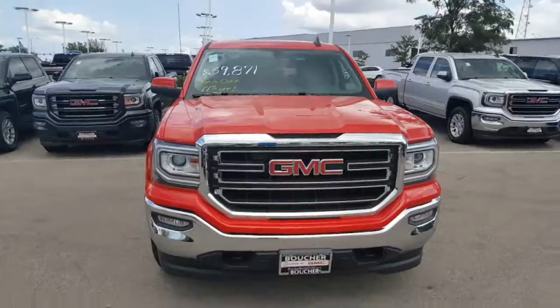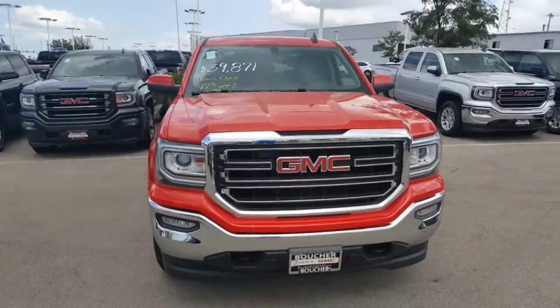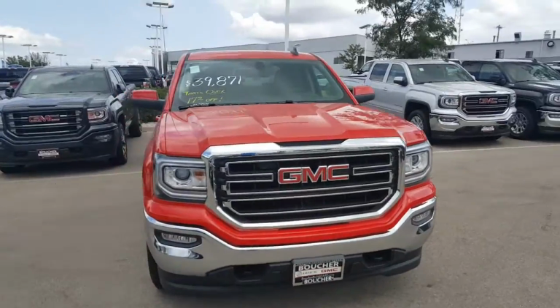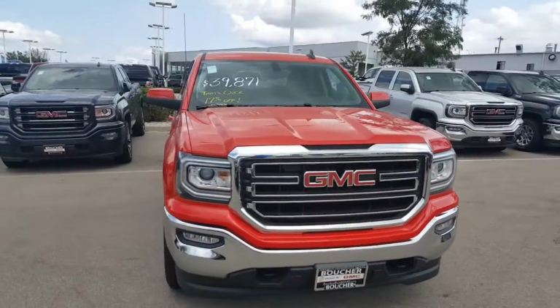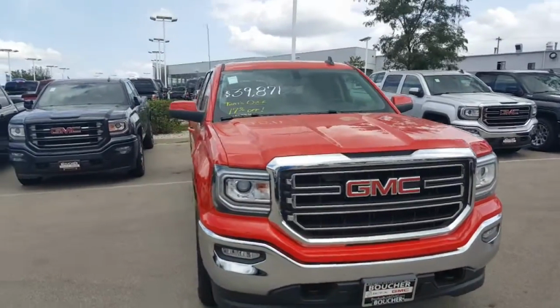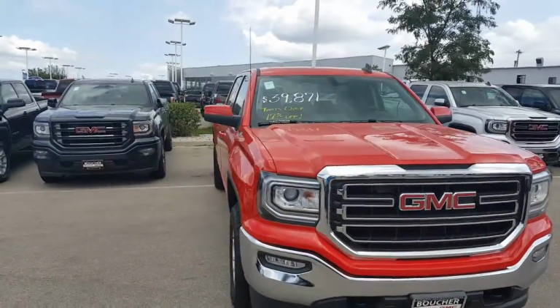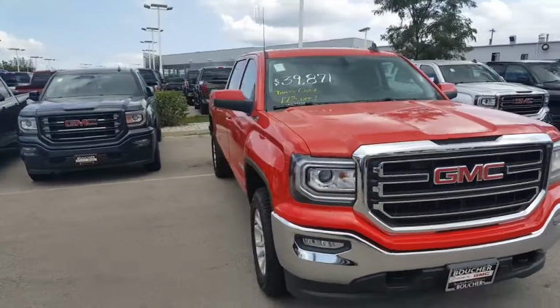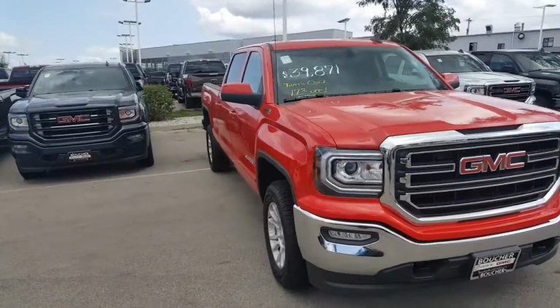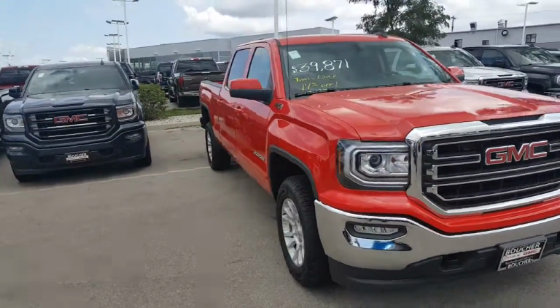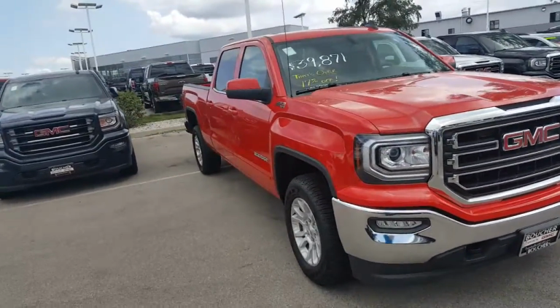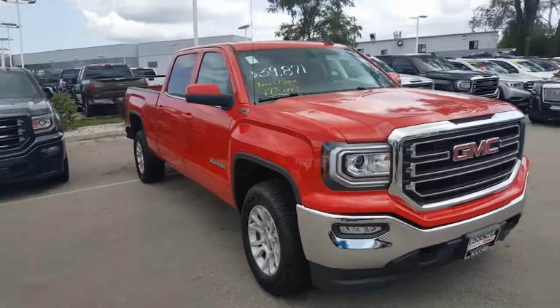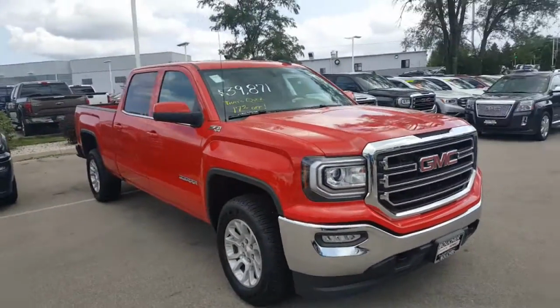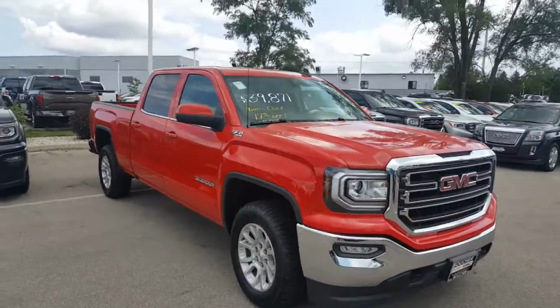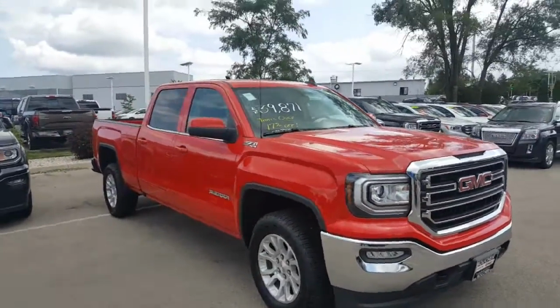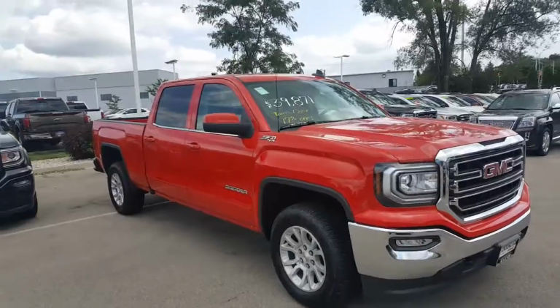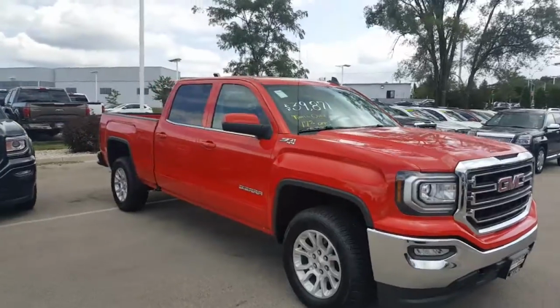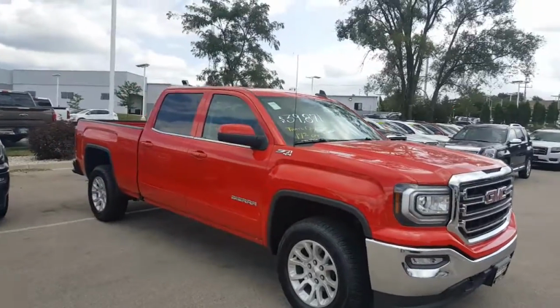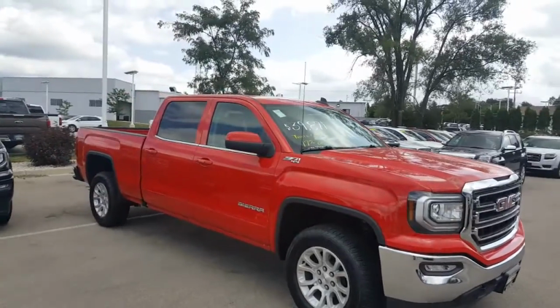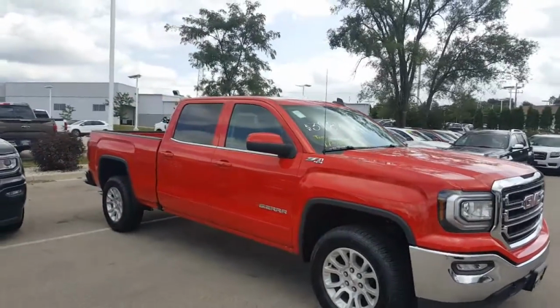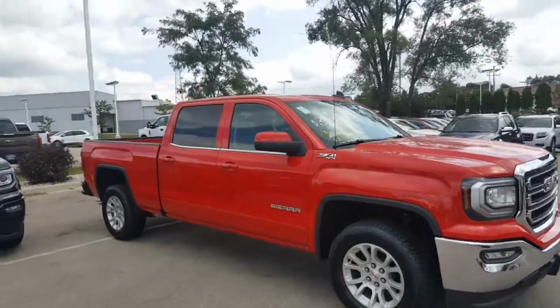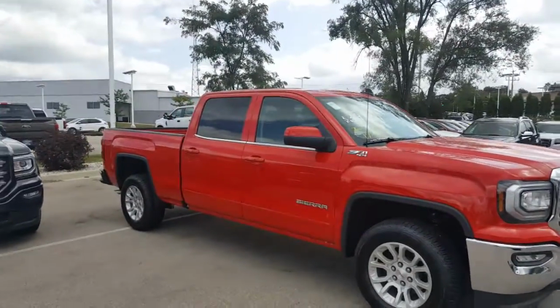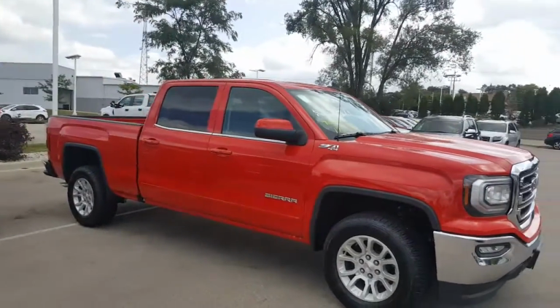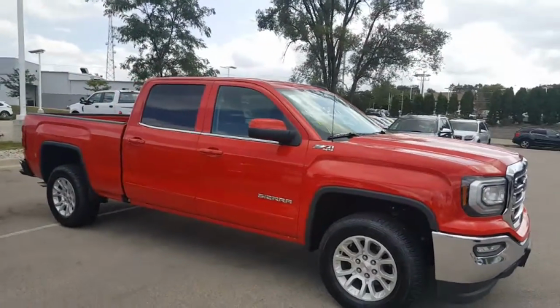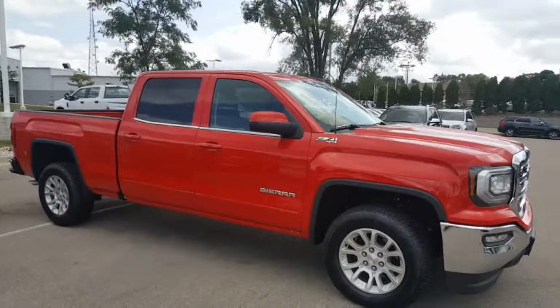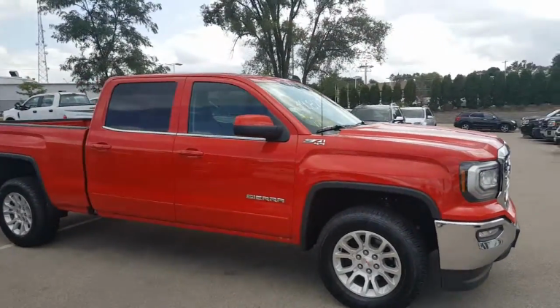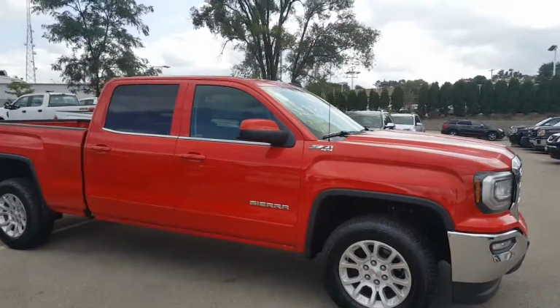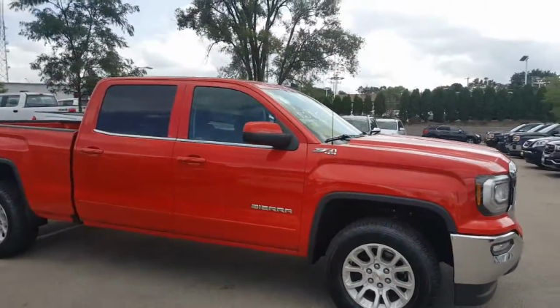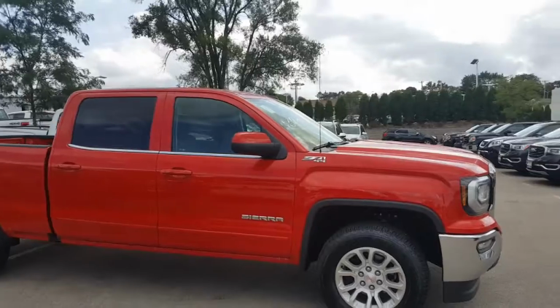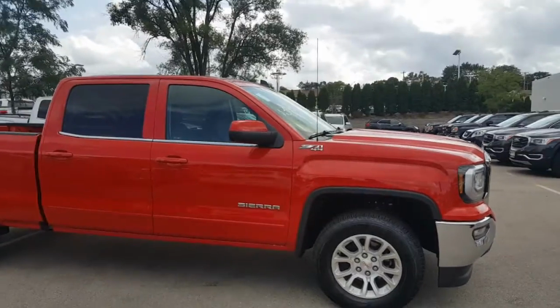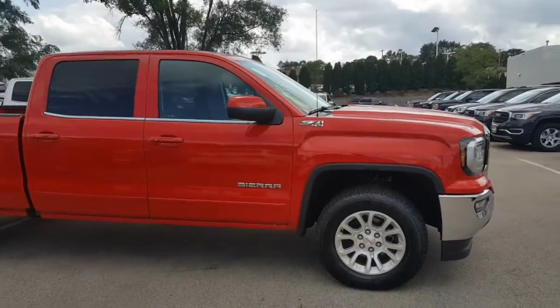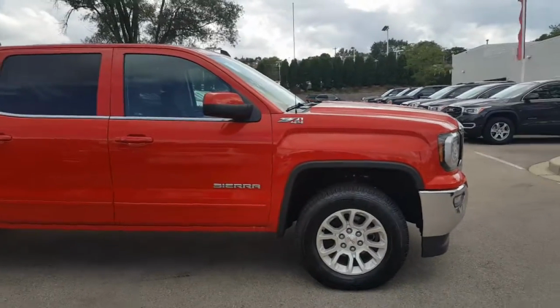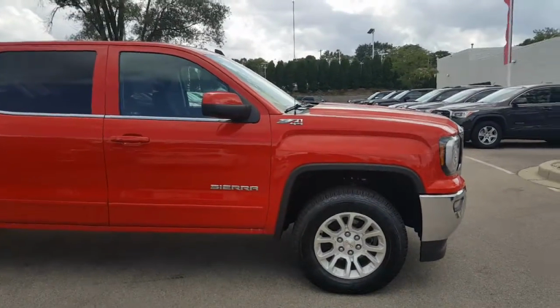Hello, Greg Prince here at Boucher Buick GMC in Waukesha, Wisconsin. You are looking at a 2017 GMC Sierra 1500 SLE Z71 4x4.